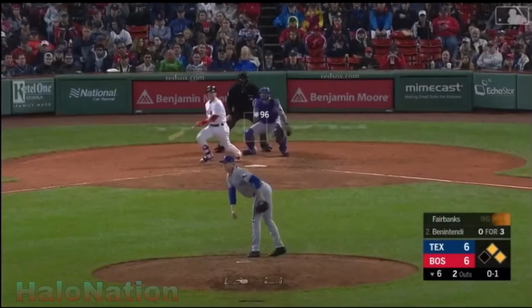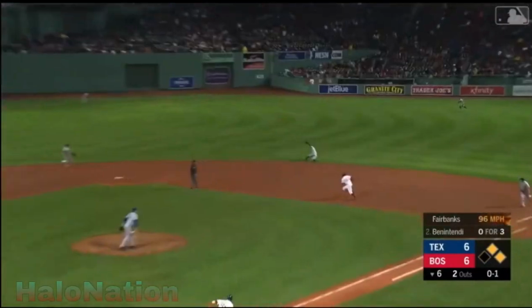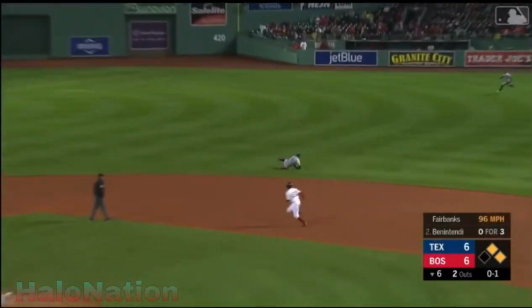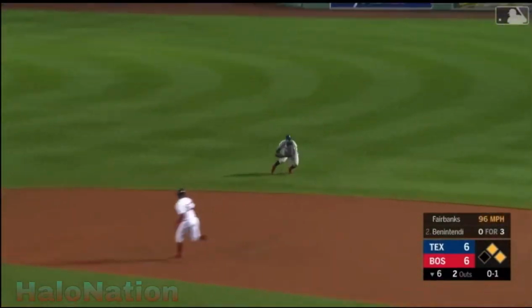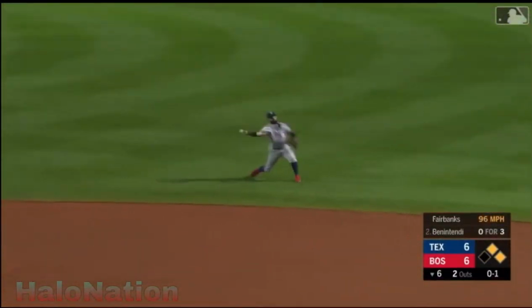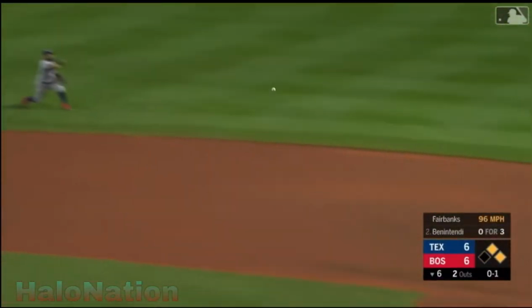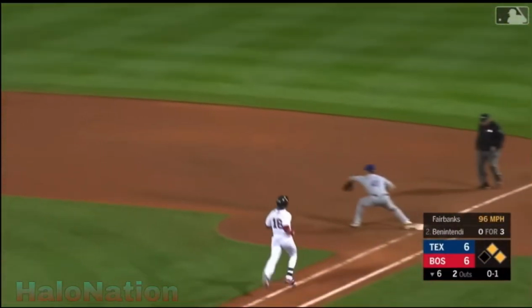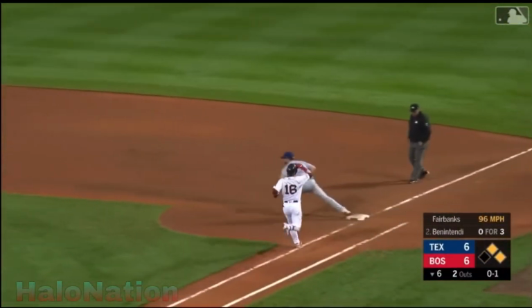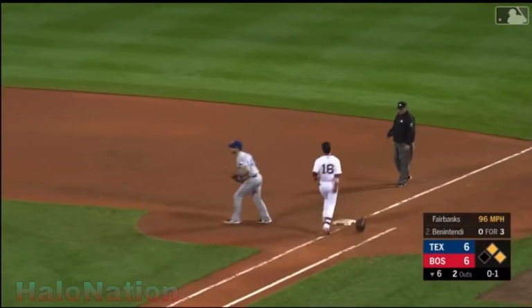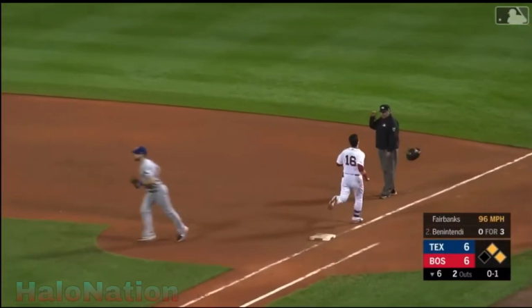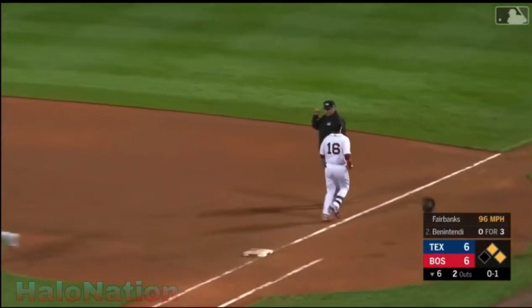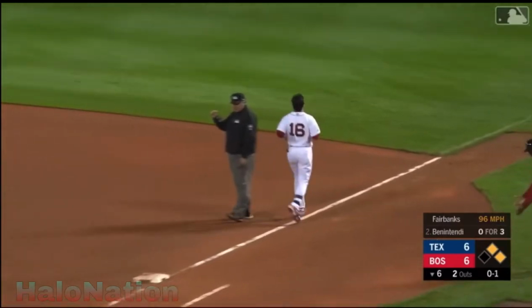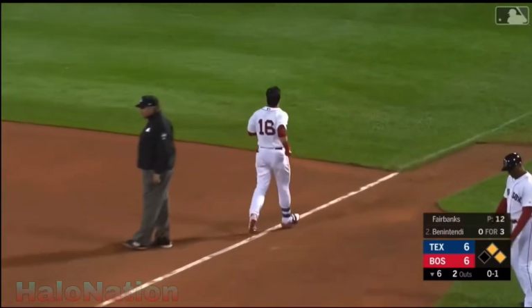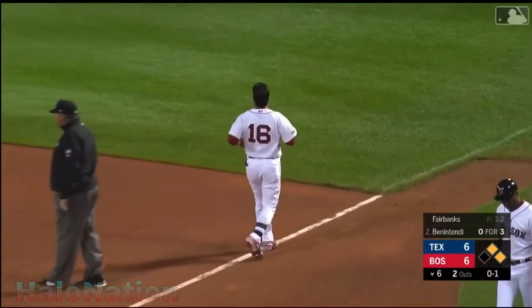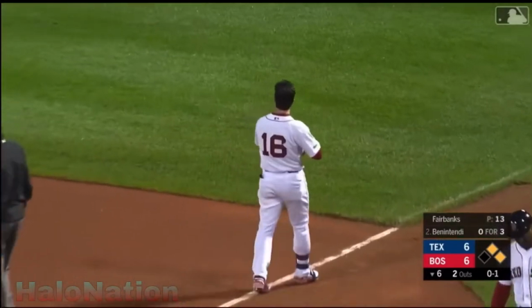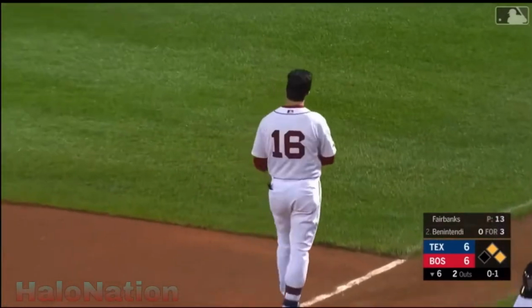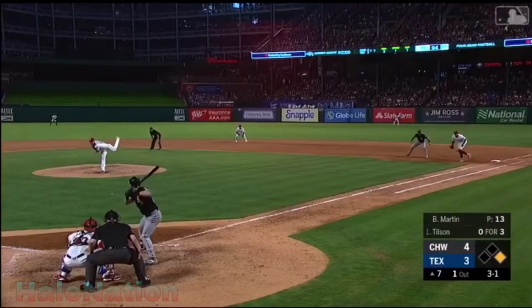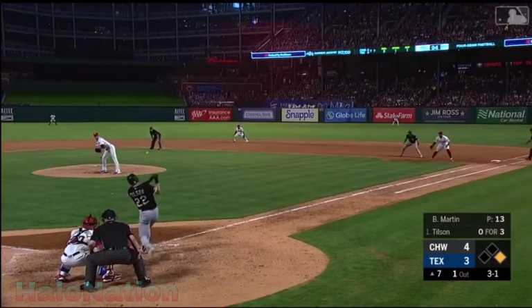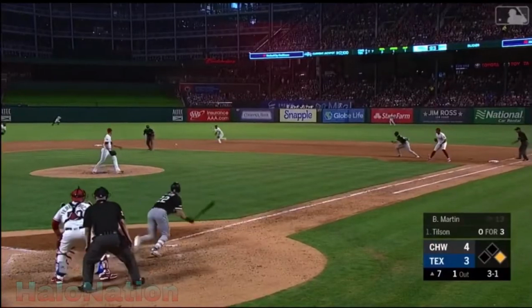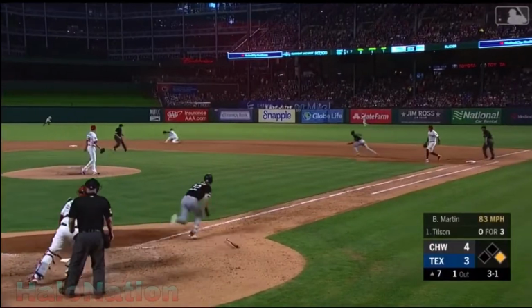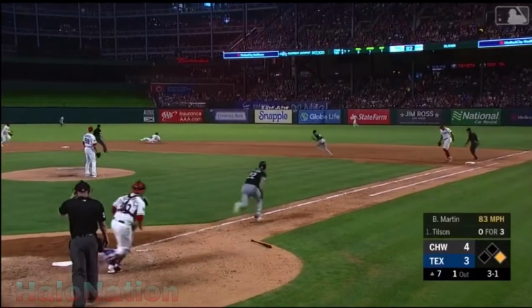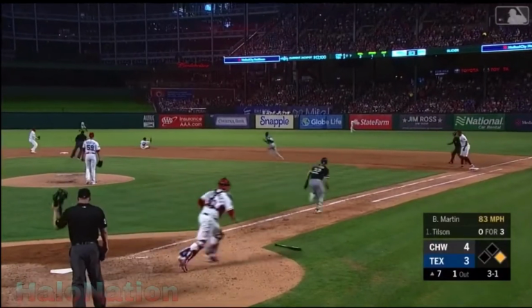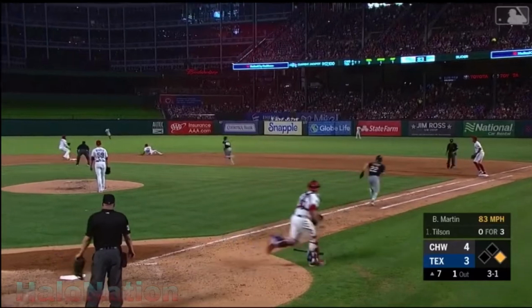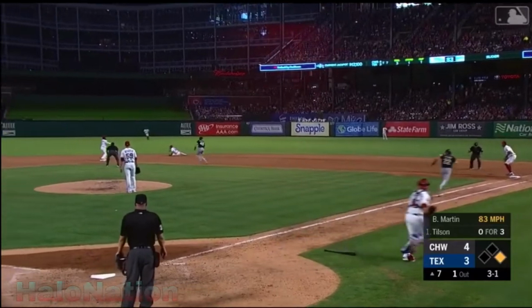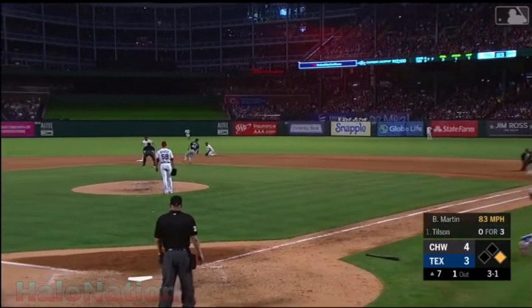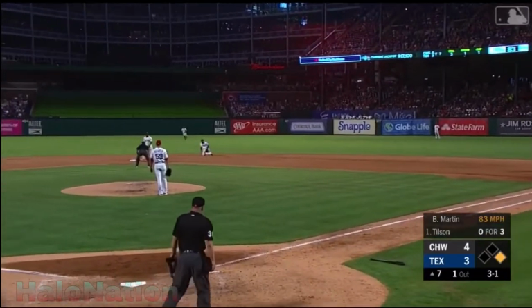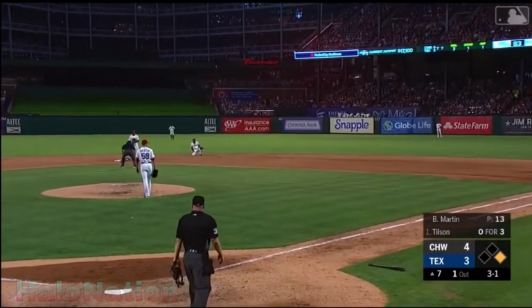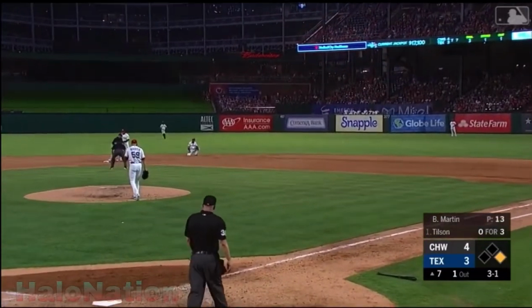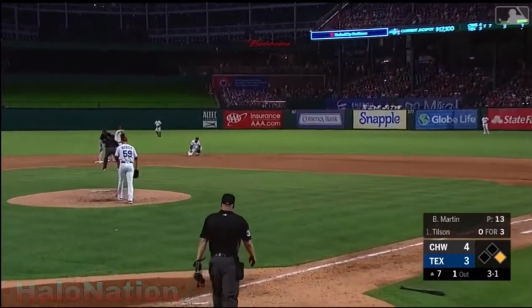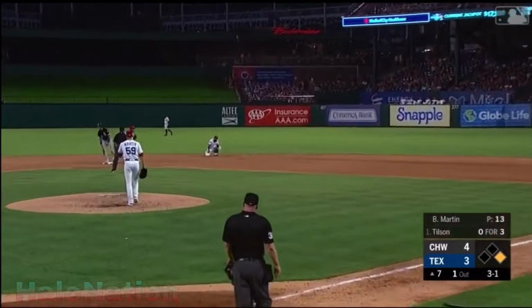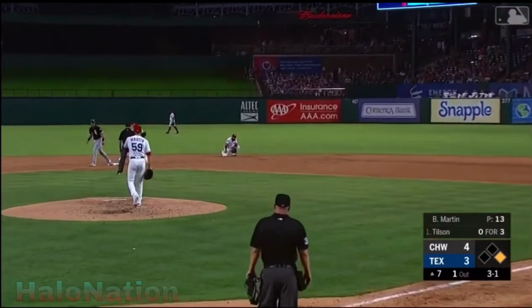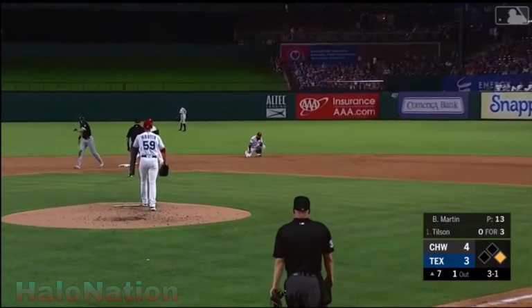Here's a hard hit one-hopper to second base. O'Dore with a snag and a throw to first in time to get Benintendi. What a play. And Tilson hits a ground ball at second. And over-the-shoulder lob to second base. And they force out Cordell.